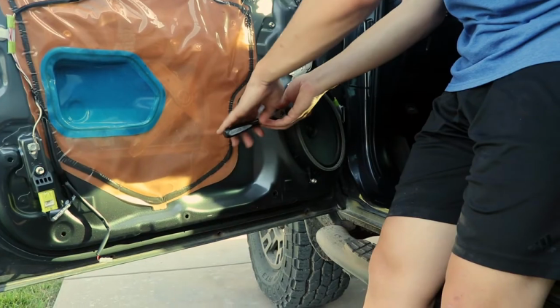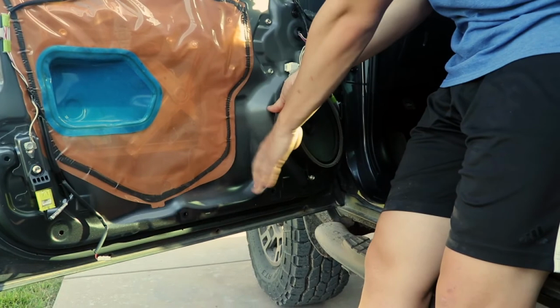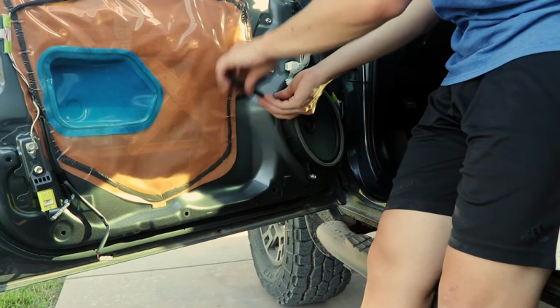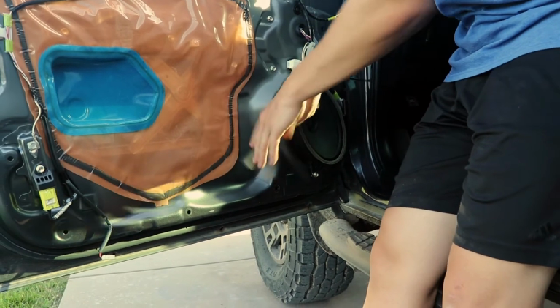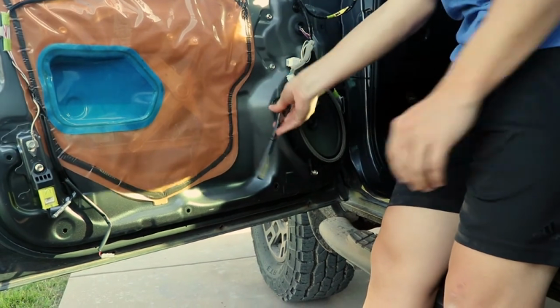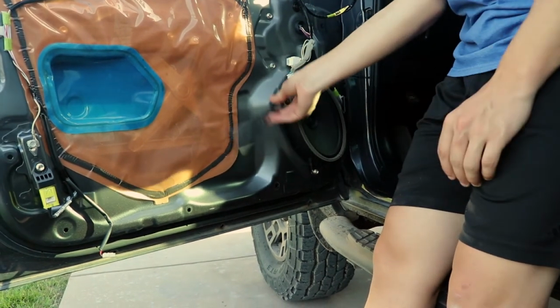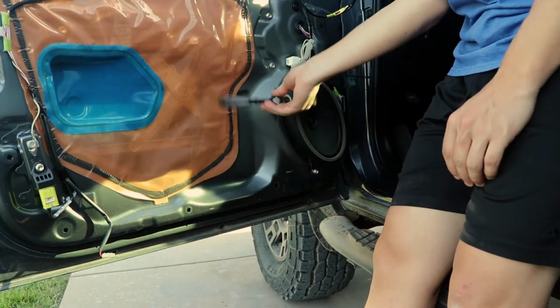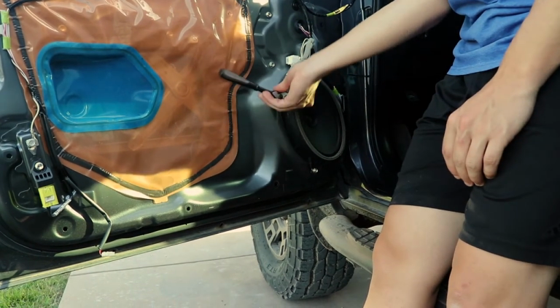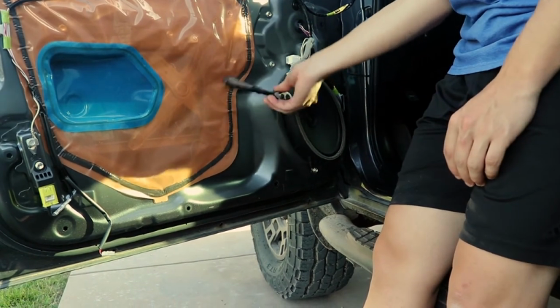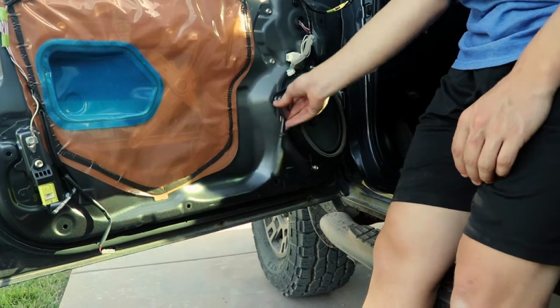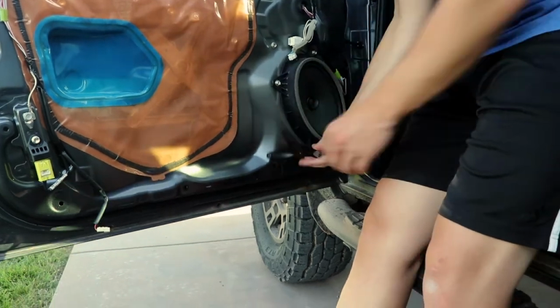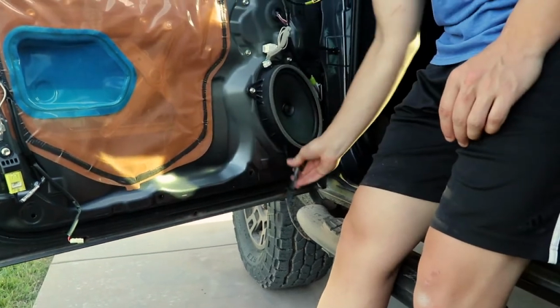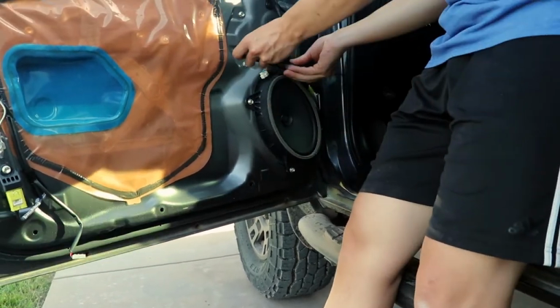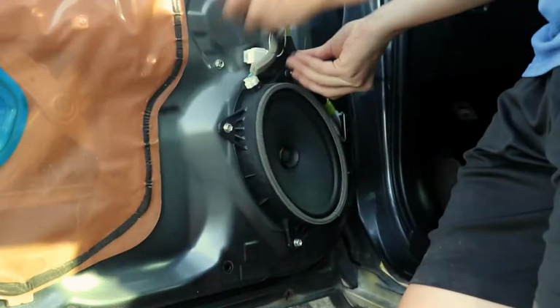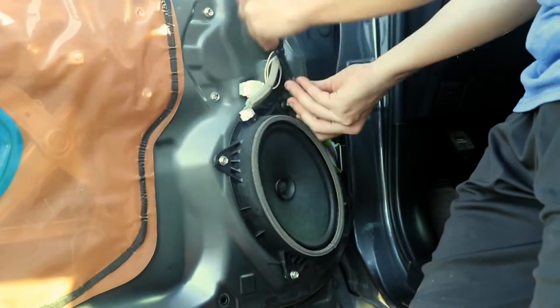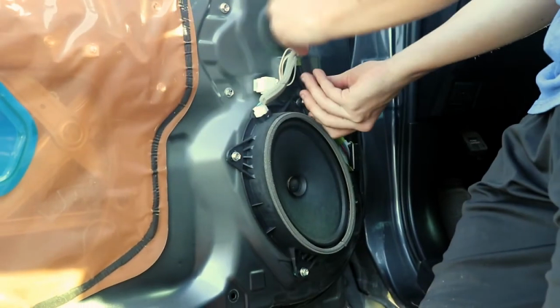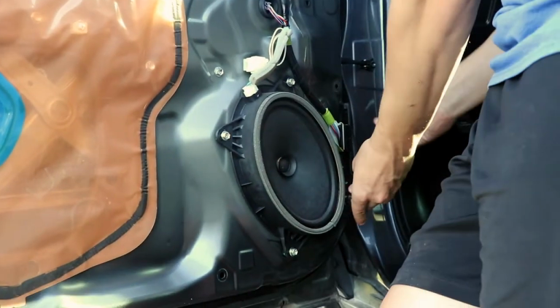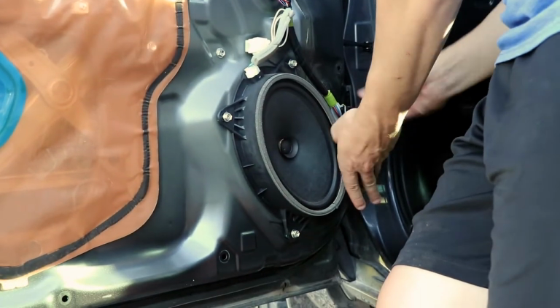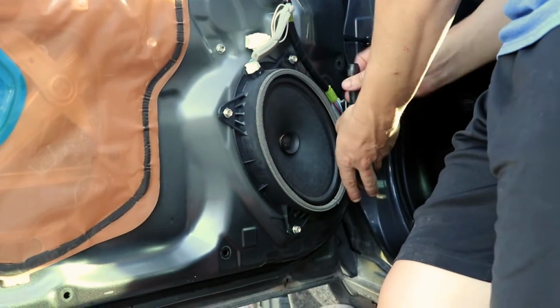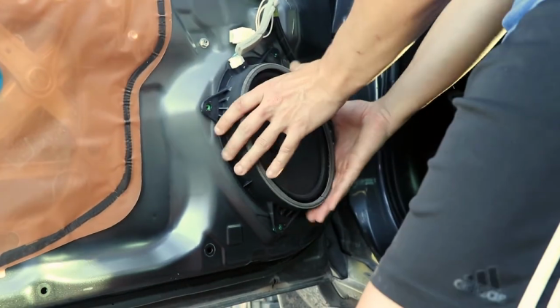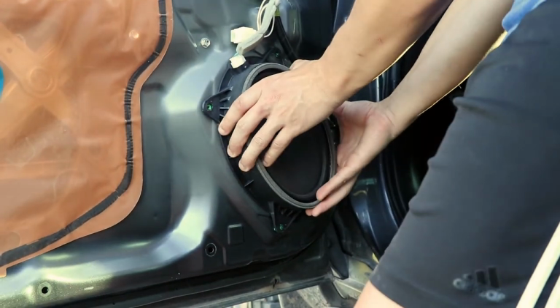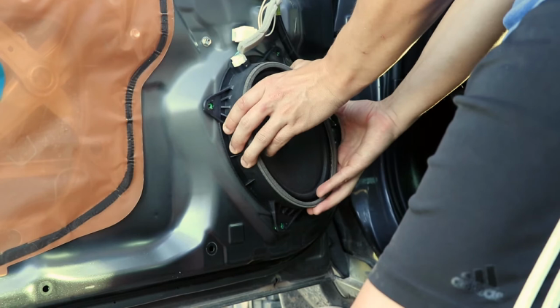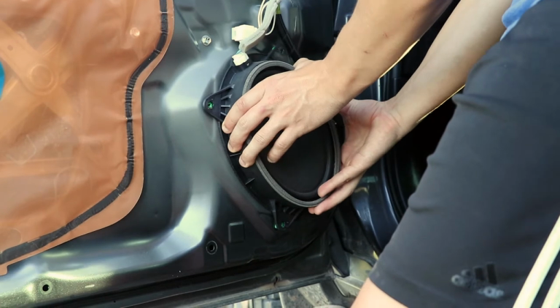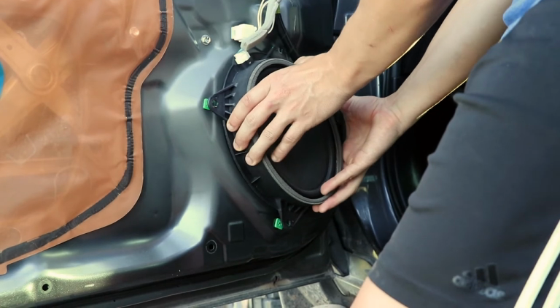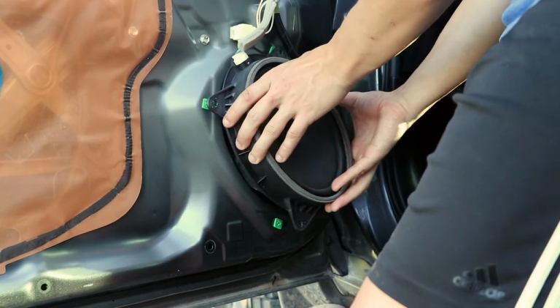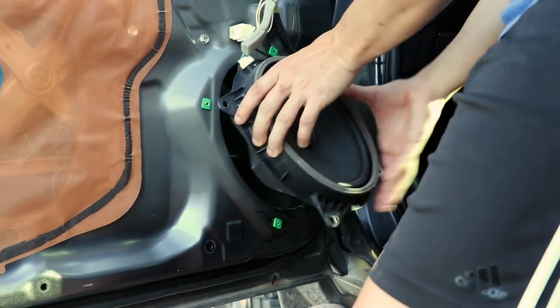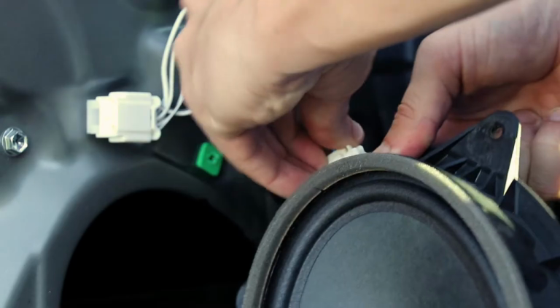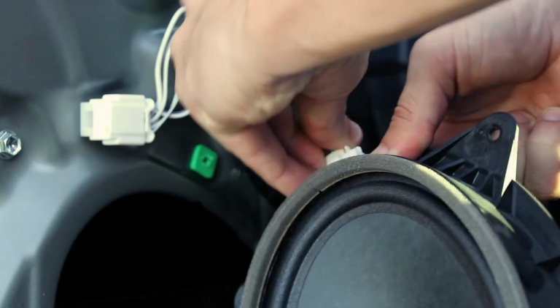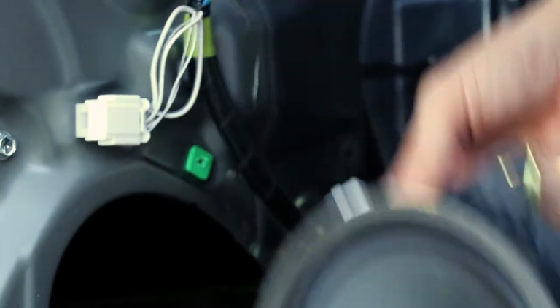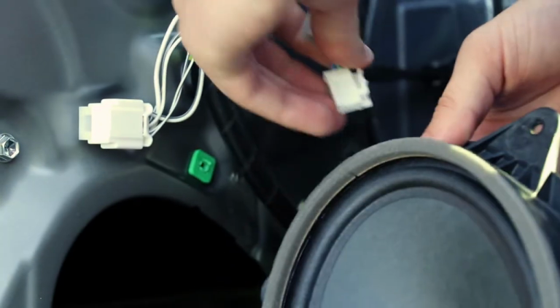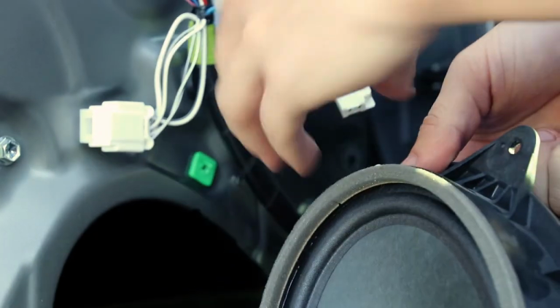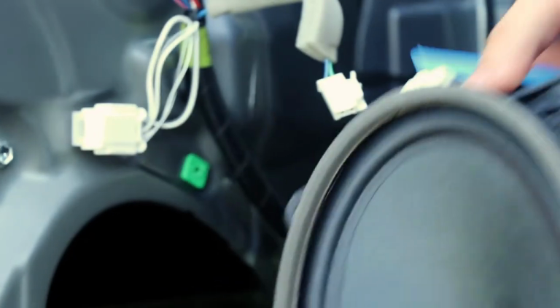Begin removing the factory door speaker with a socket wrench. There are four total bolts that hold the speaker in place. Be sure to unplug the wiring harness before completely taking away the speaker.